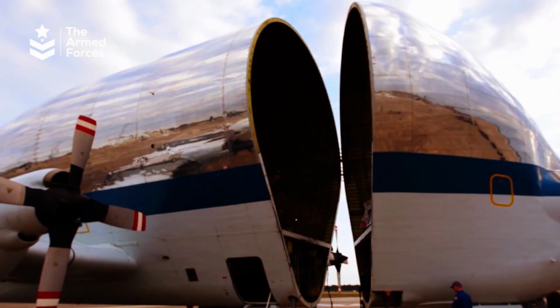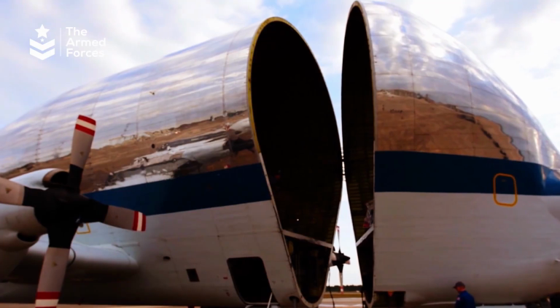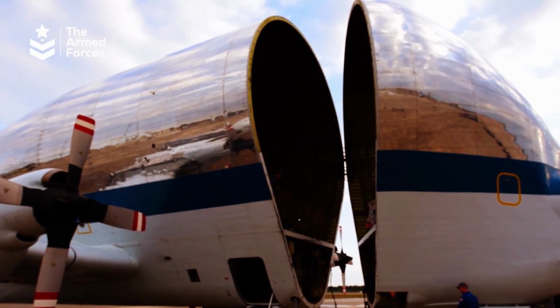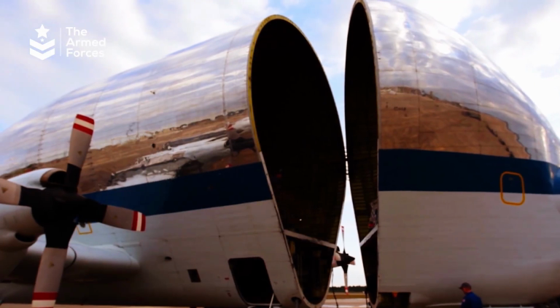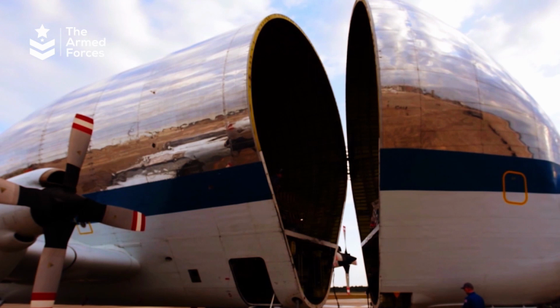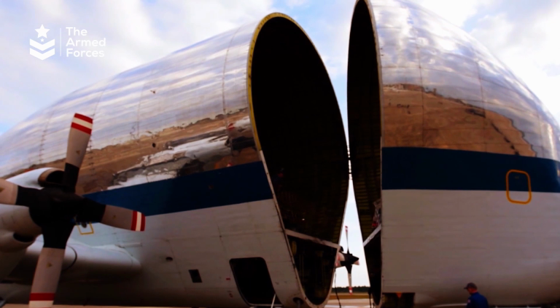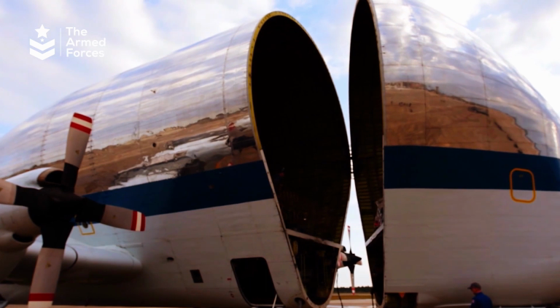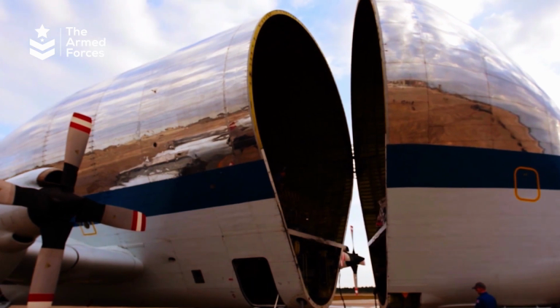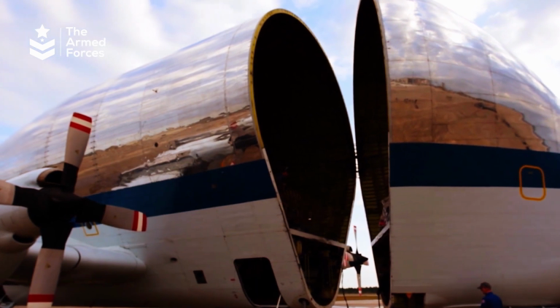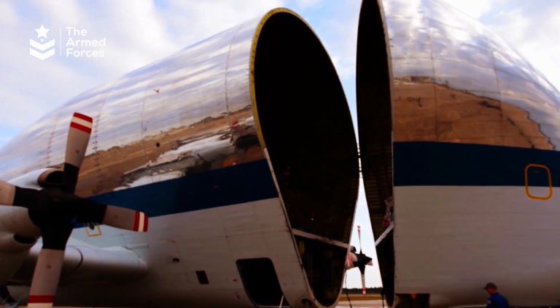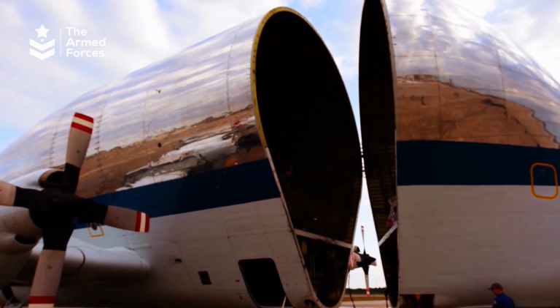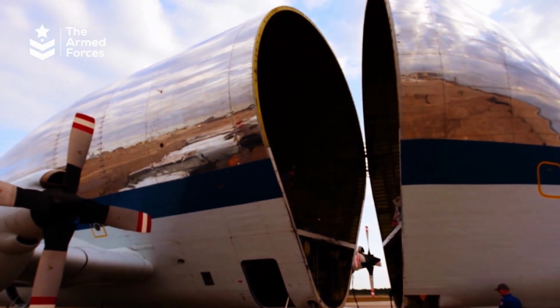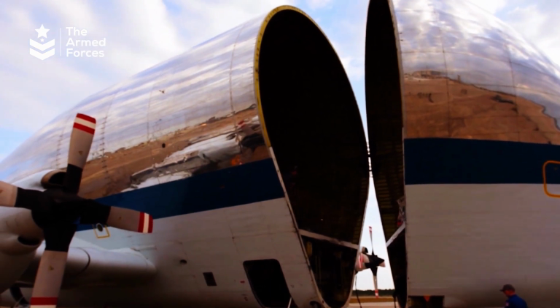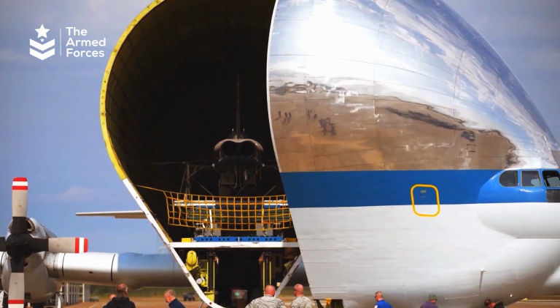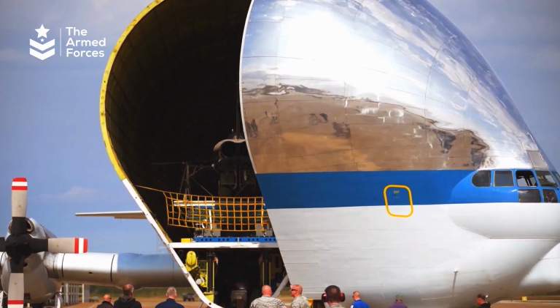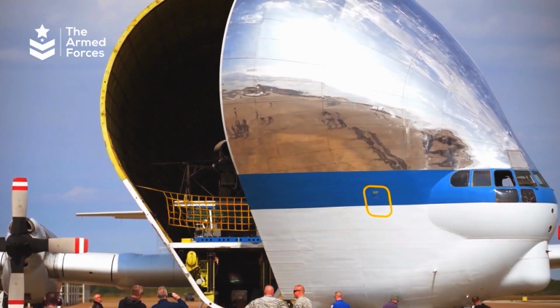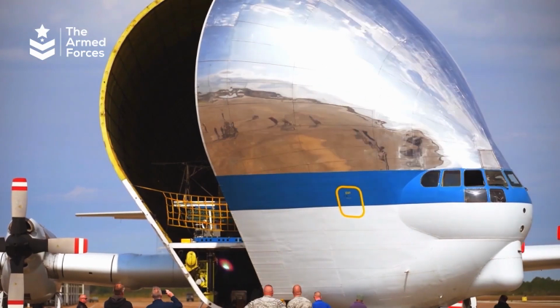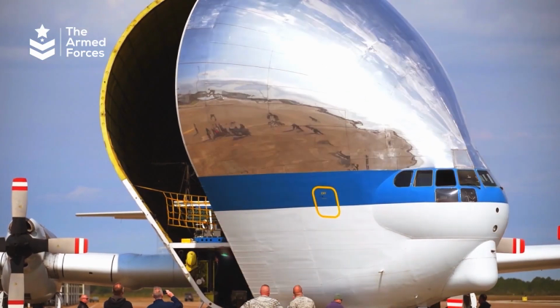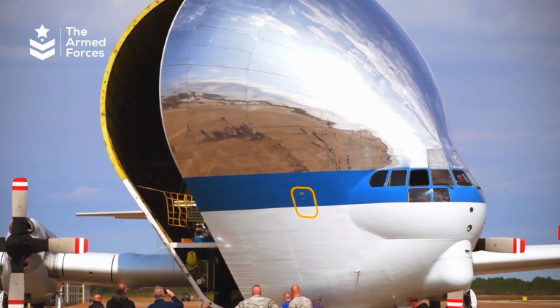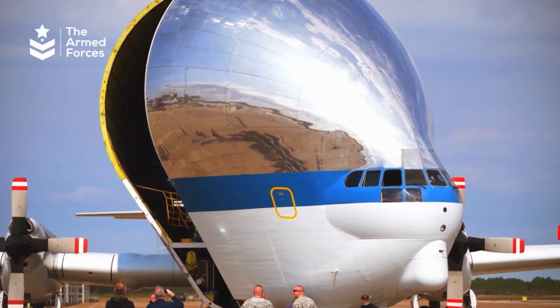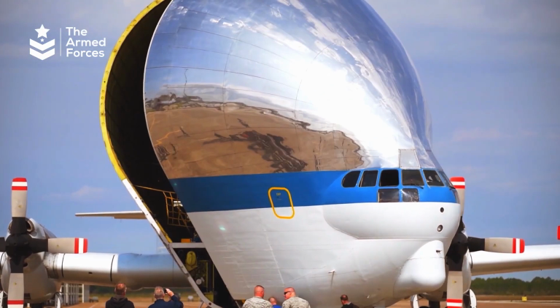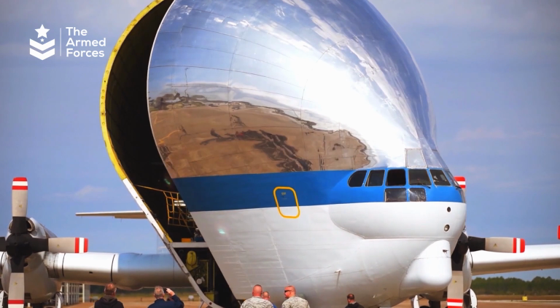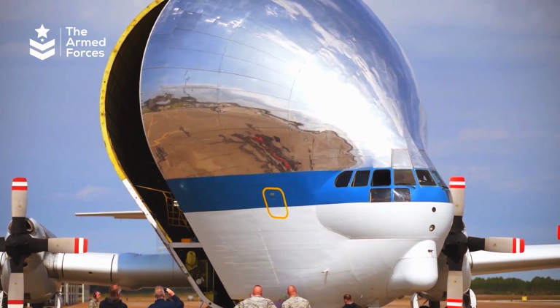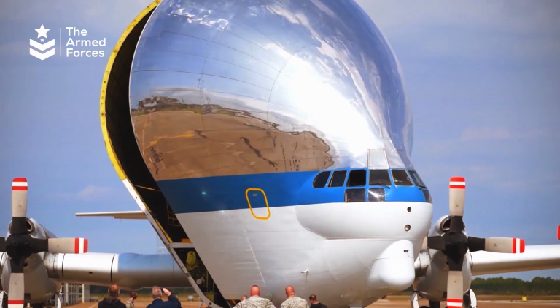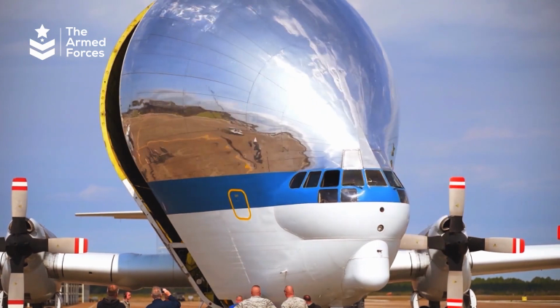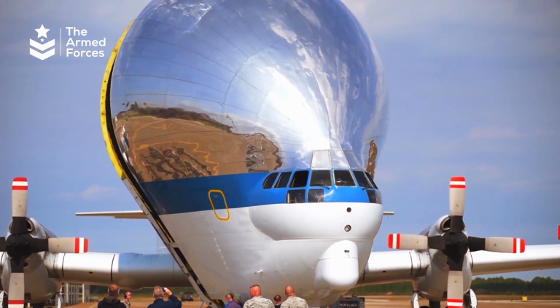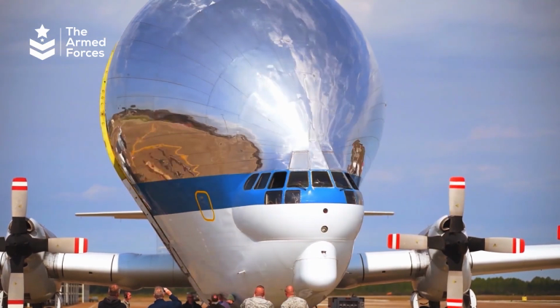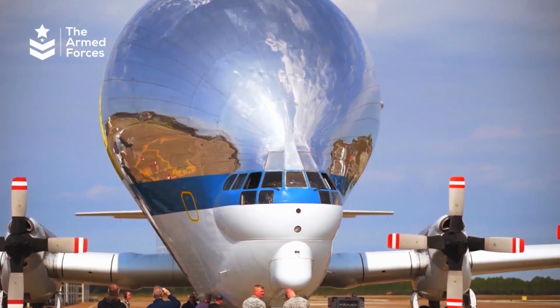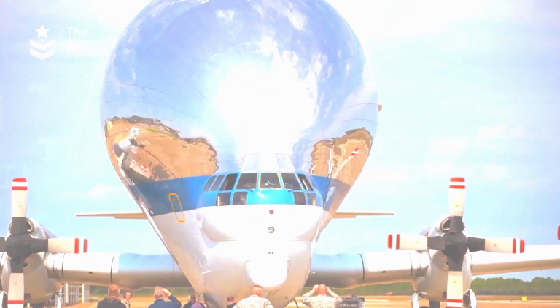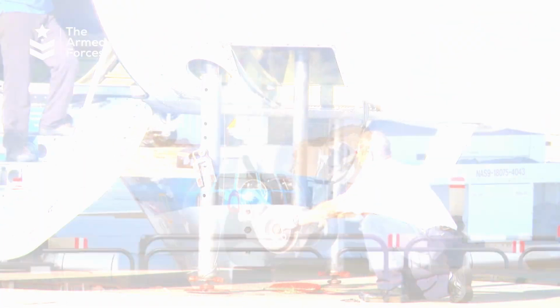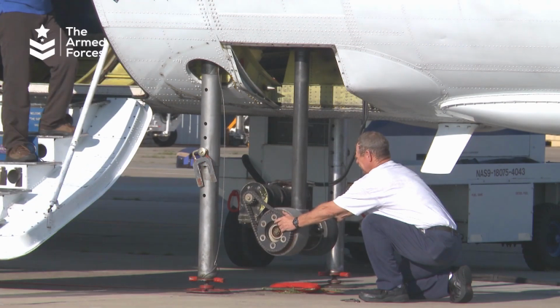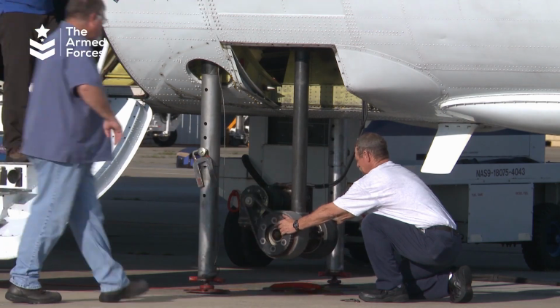The Super Guppy has a large fuselage with a circular cross-section enclosed by an outer skin made of aluminum with a corrugated surface.